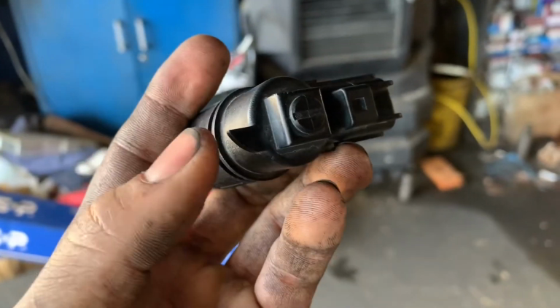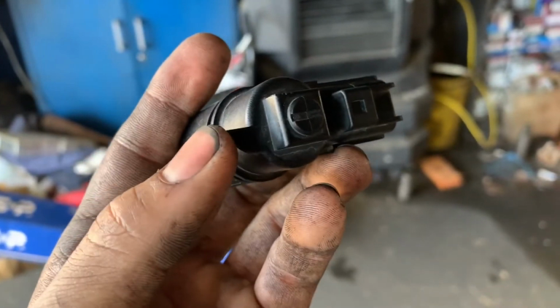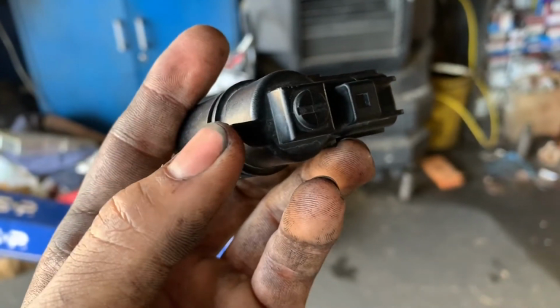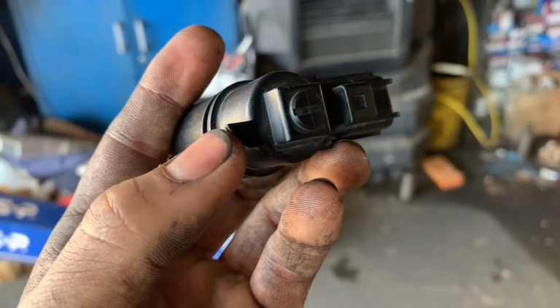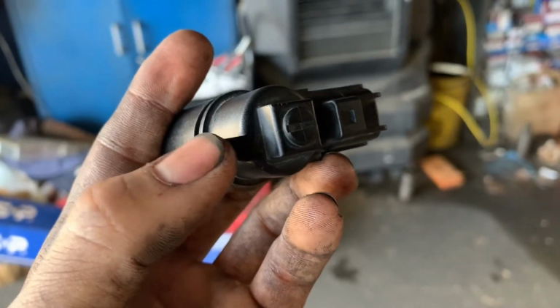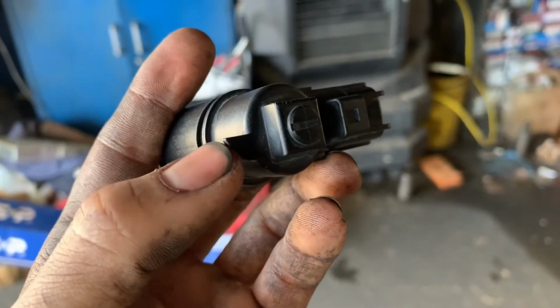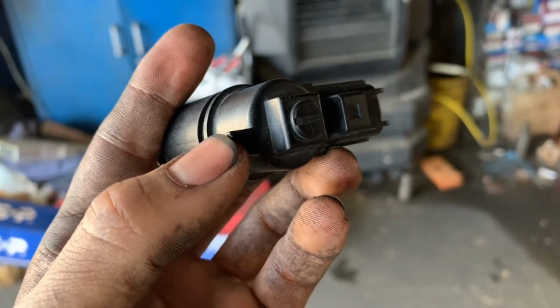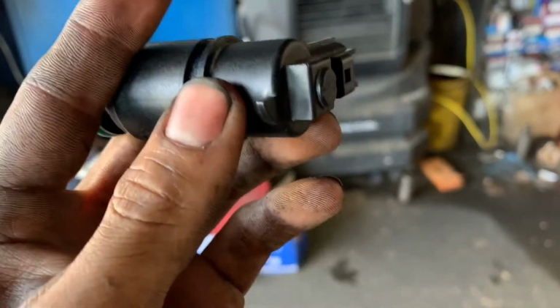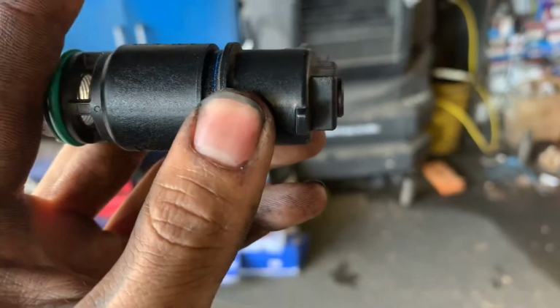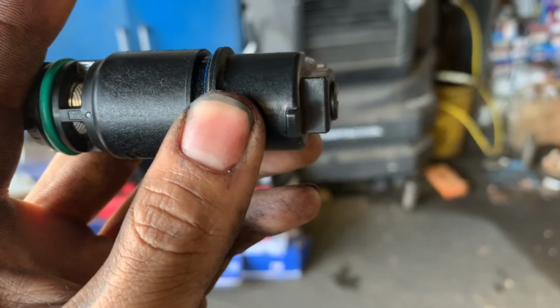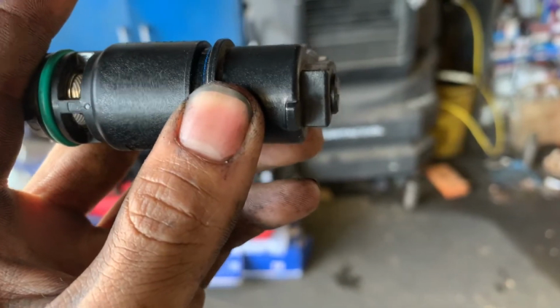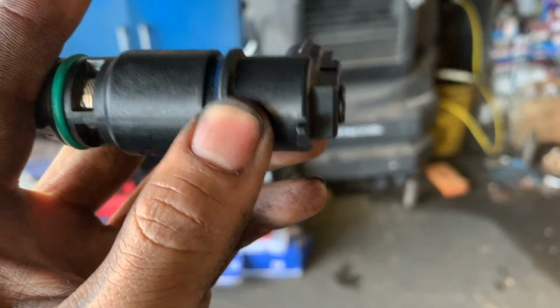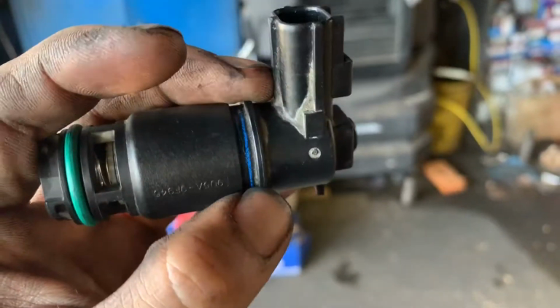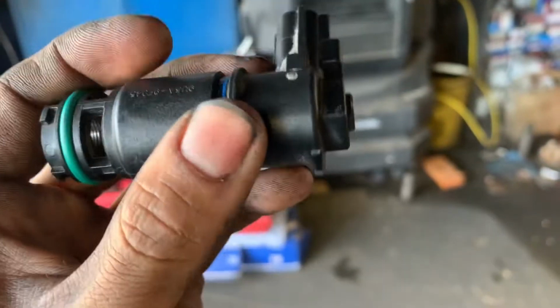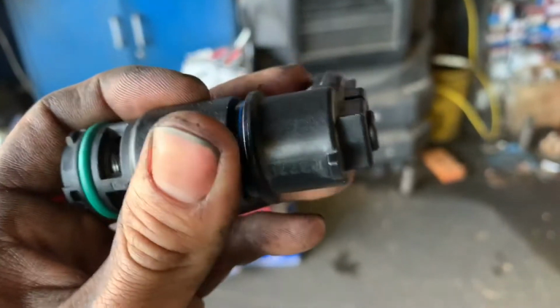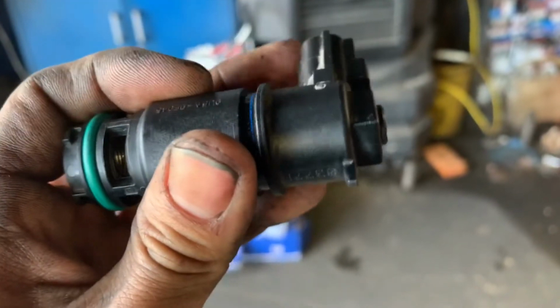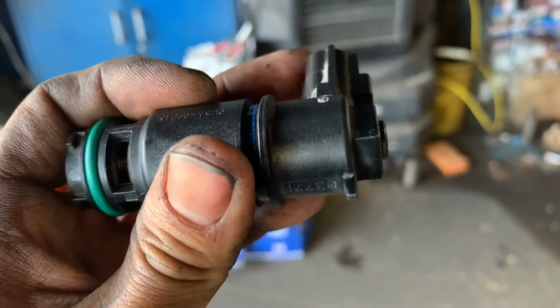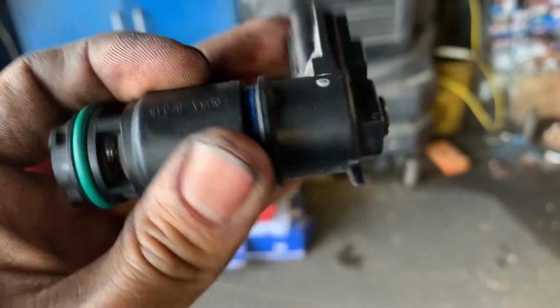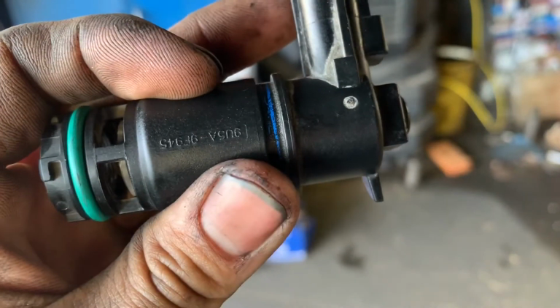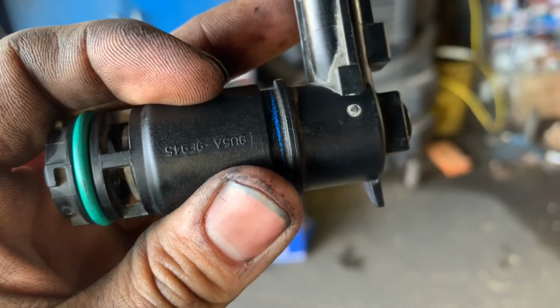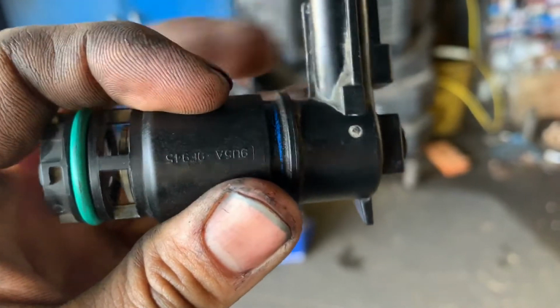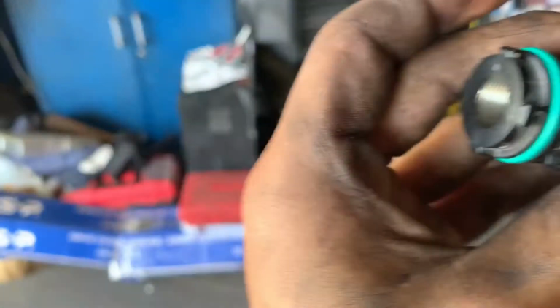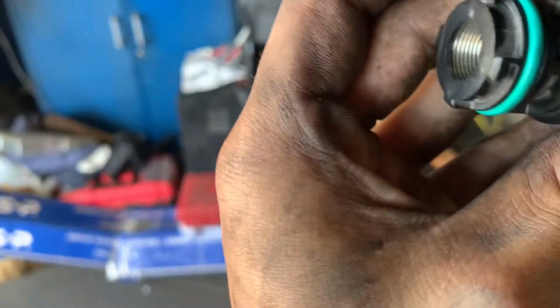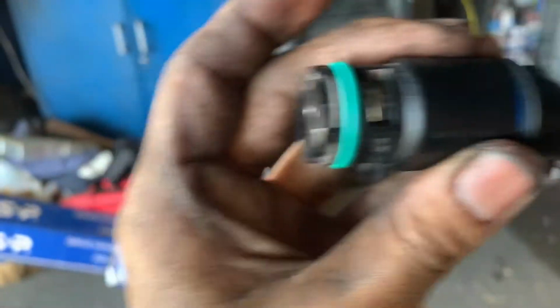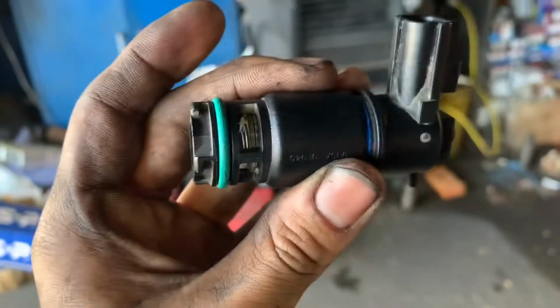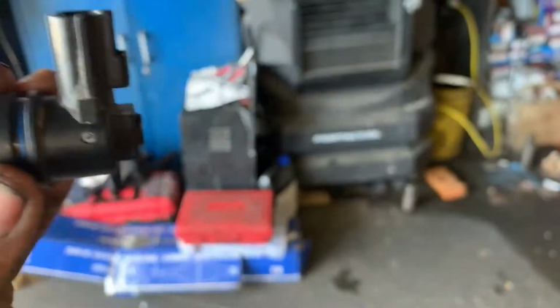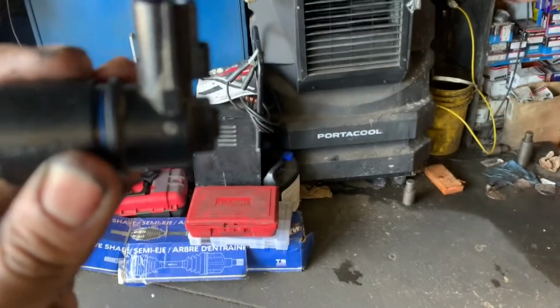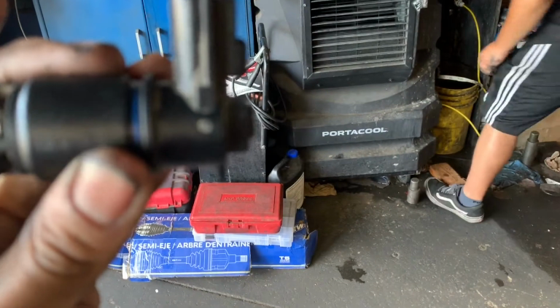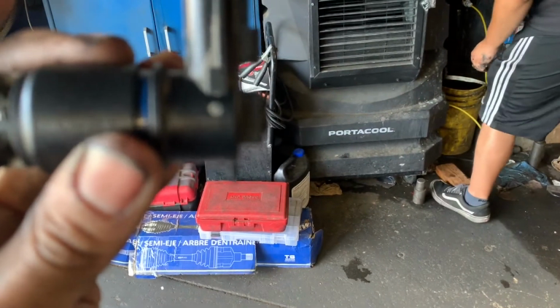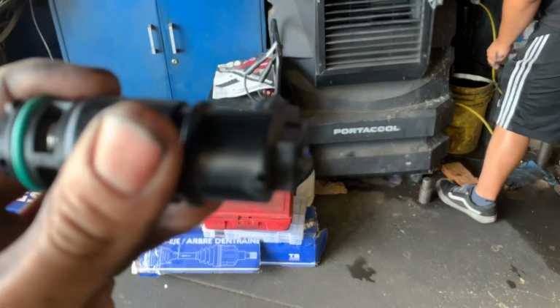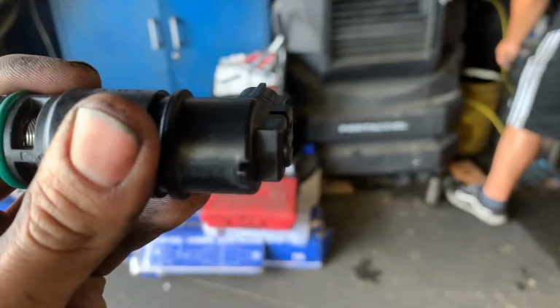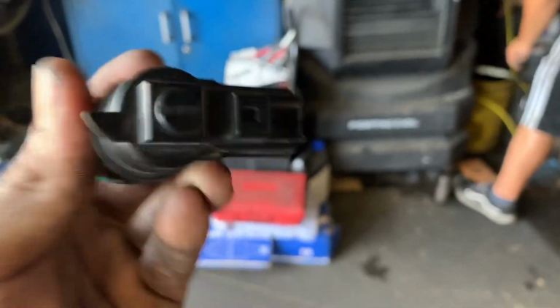This is the position of the vent valve. This tab right here is the lock and unlock. So you're going to spin it upward — spin the connector upward to unlock. And when you put it back, push it back in and twist right to lock.